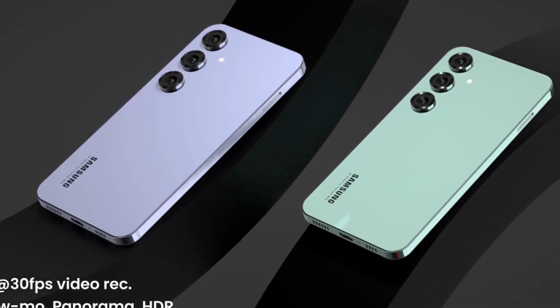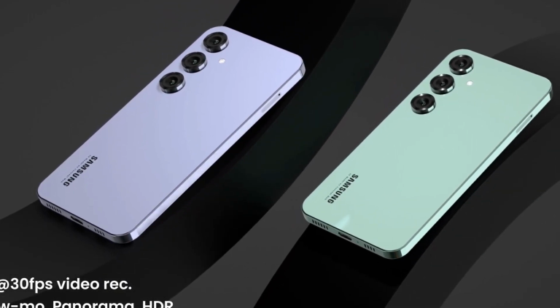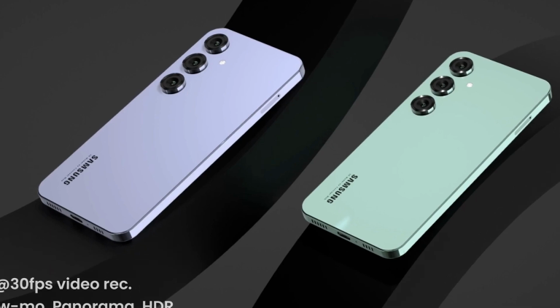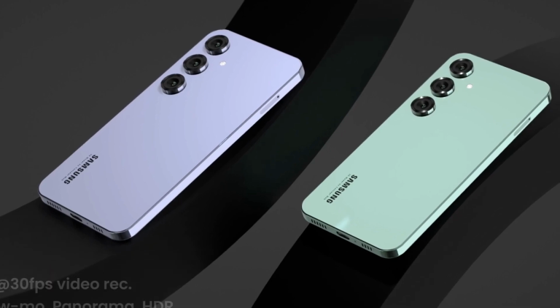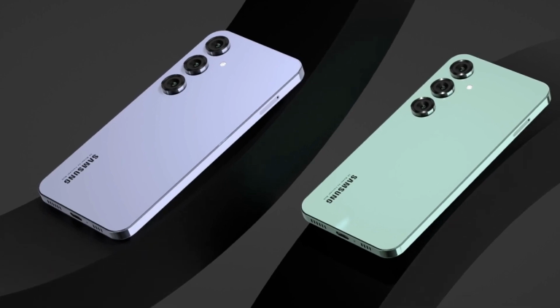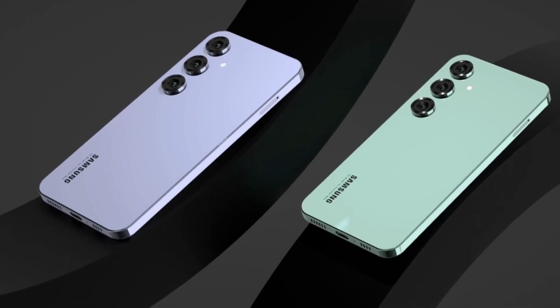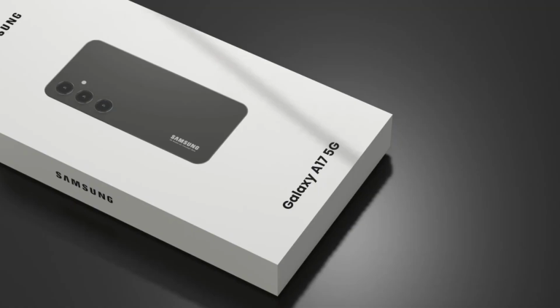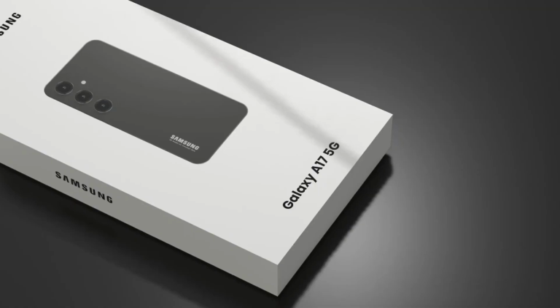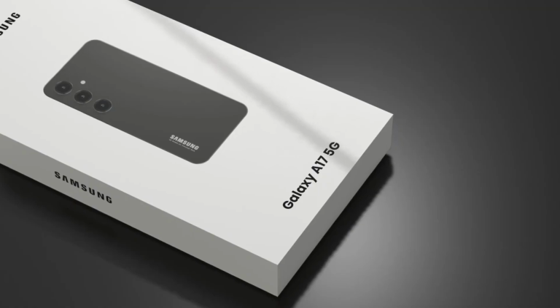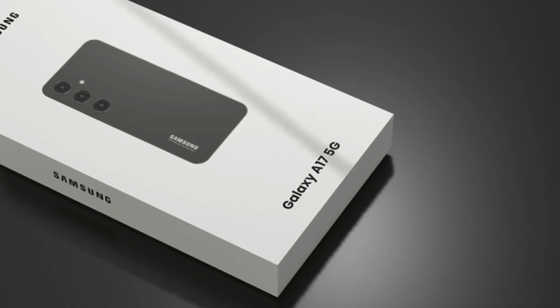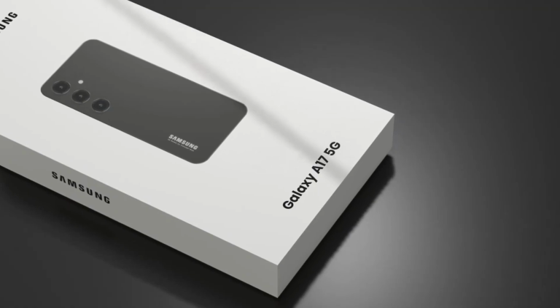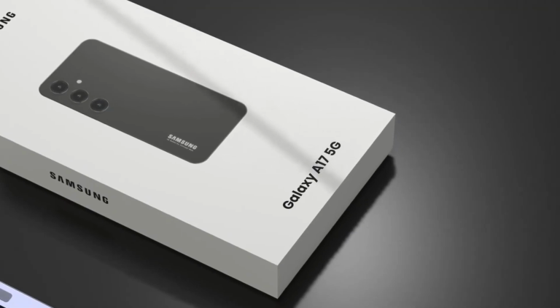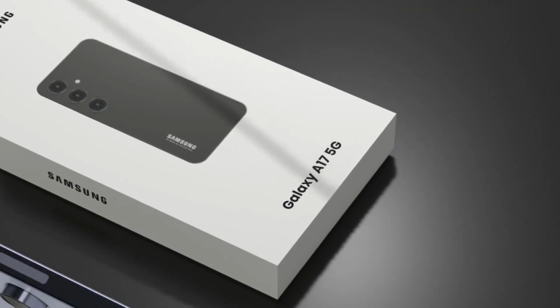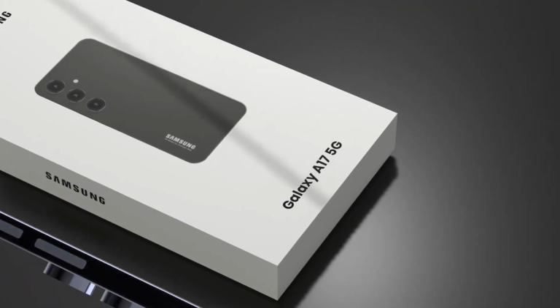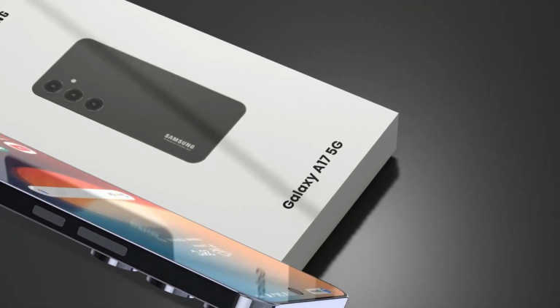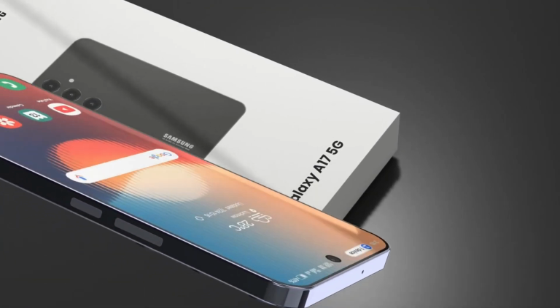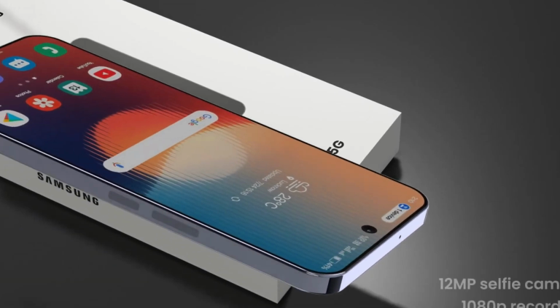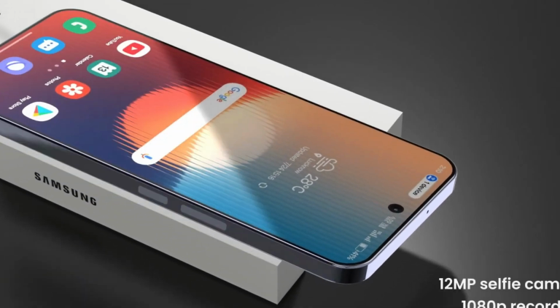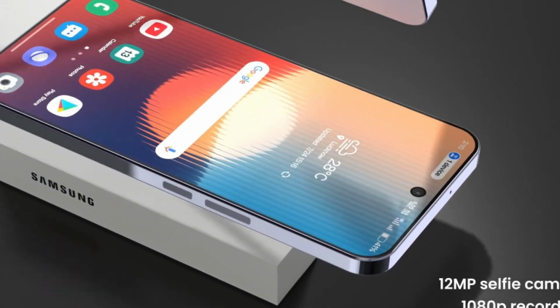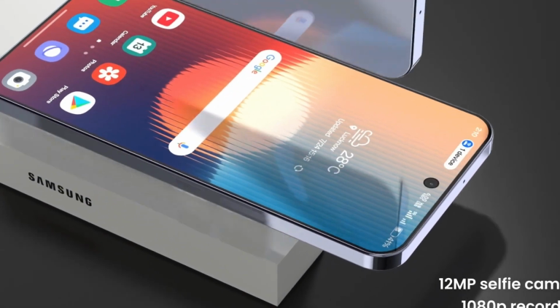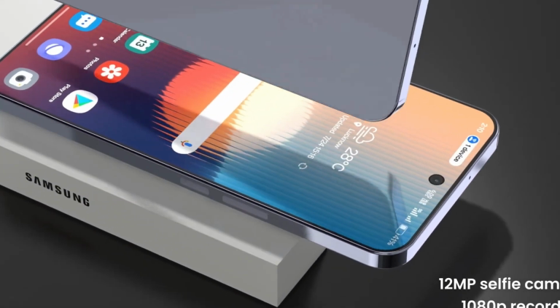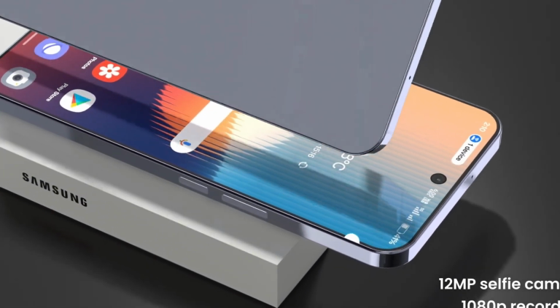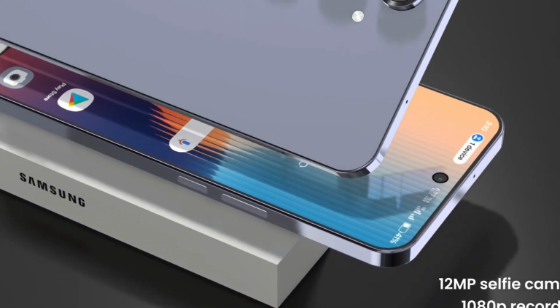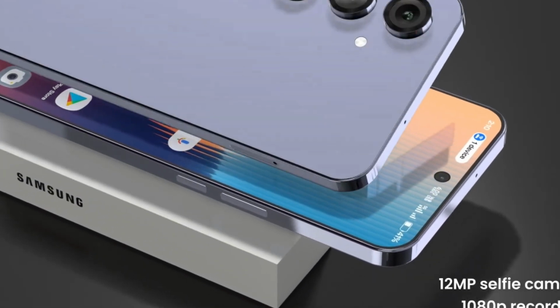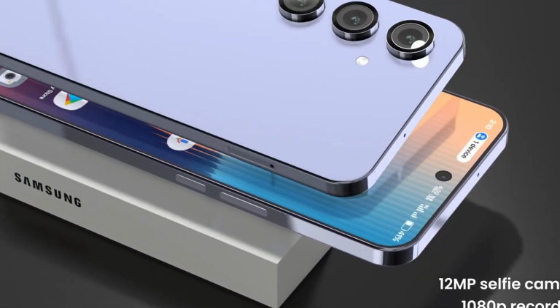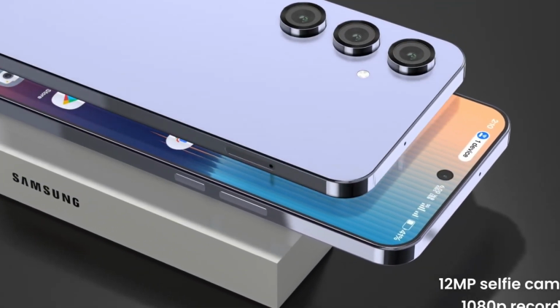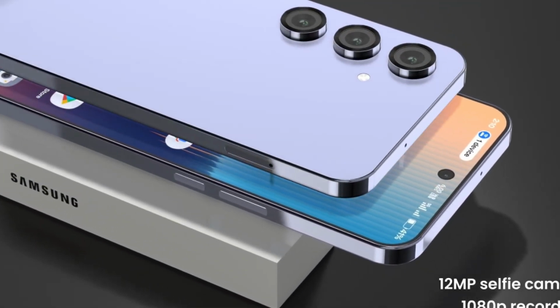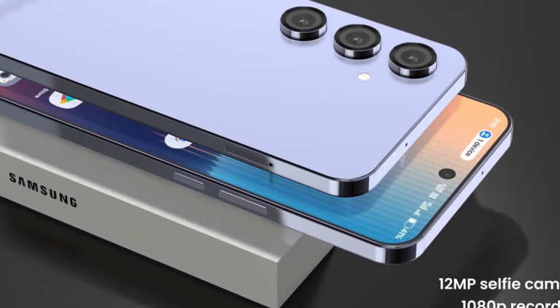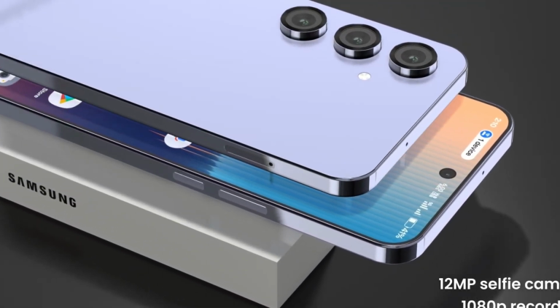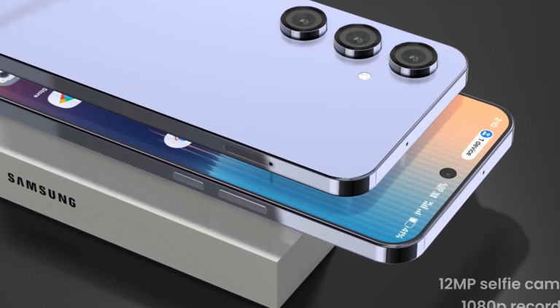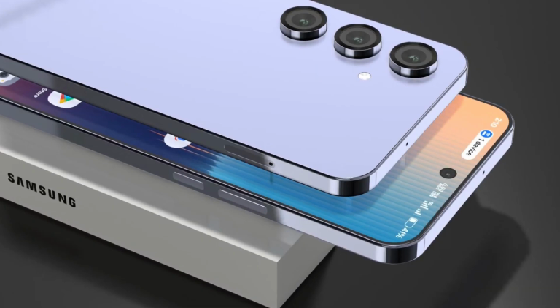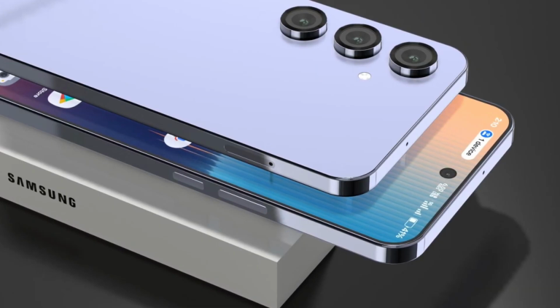For photography, the Galaxy A17 is equipped with a triple camera setup, including a 50 MP main sensor, an 8 MP ultrawide lens, and a 2 MP macro lens, catering to various shooting scenarios.